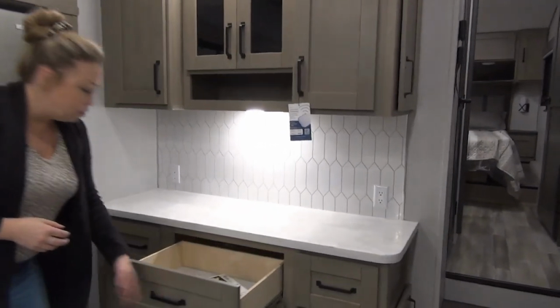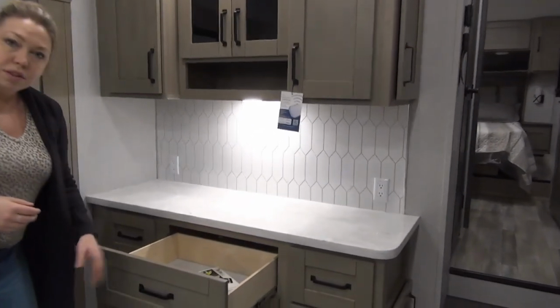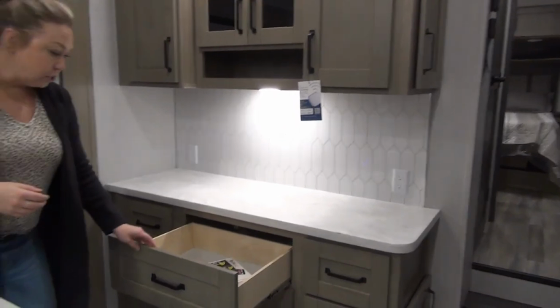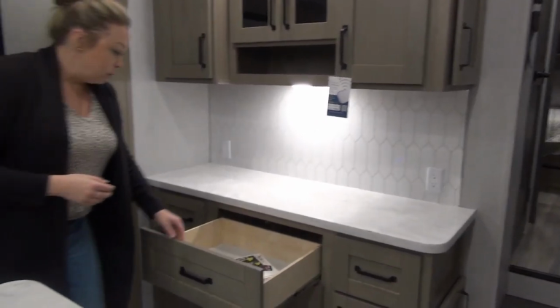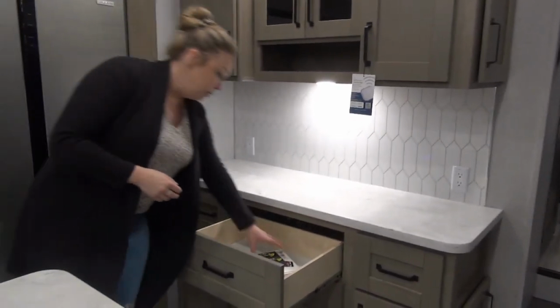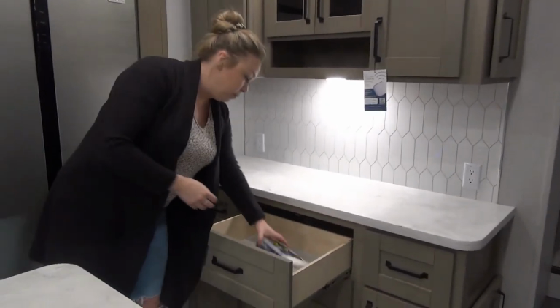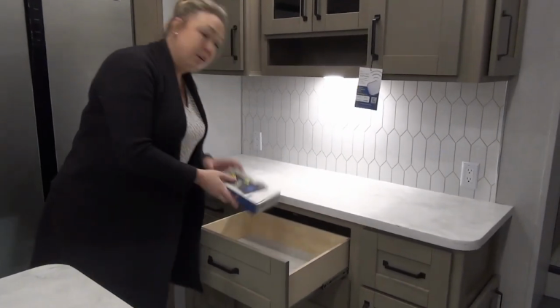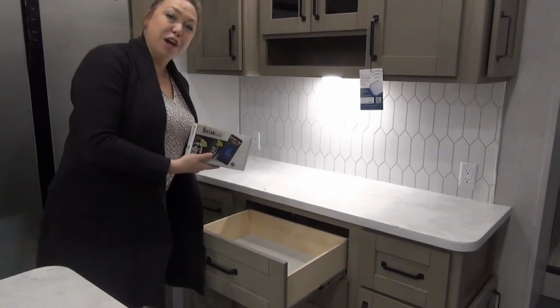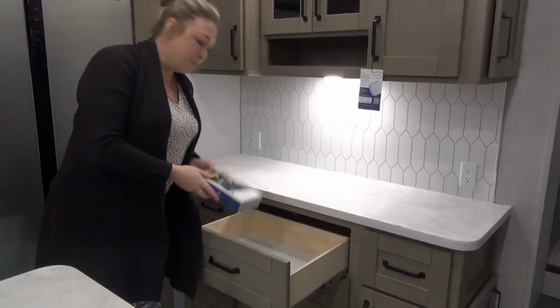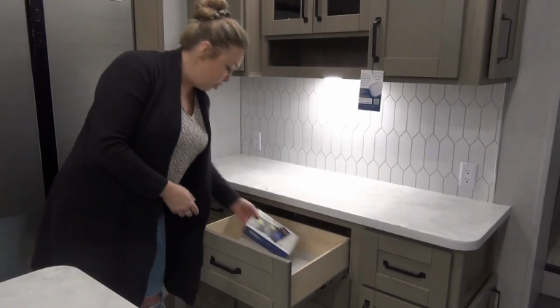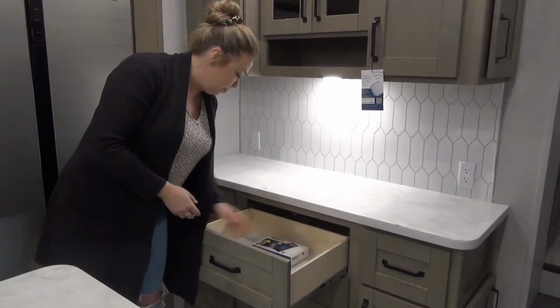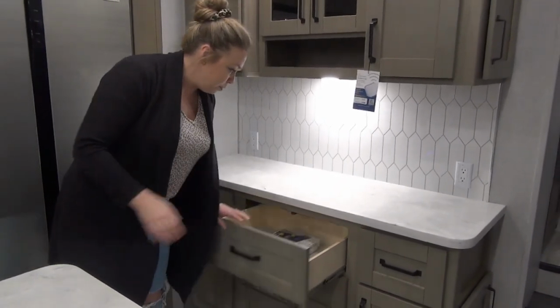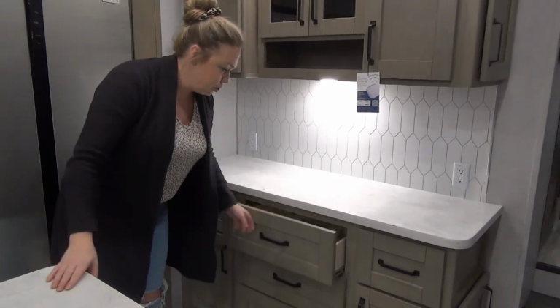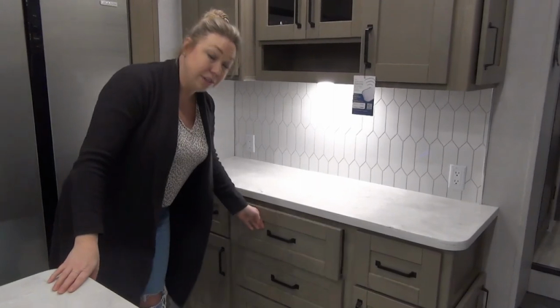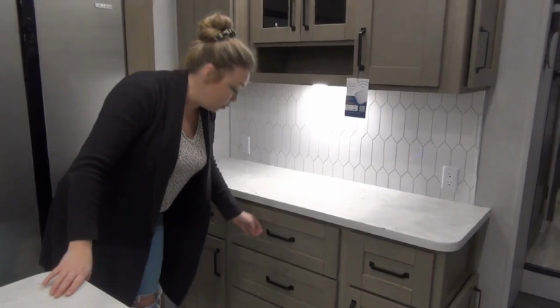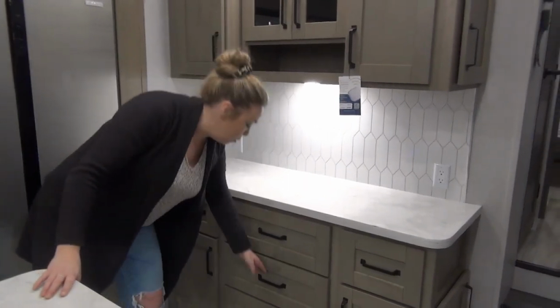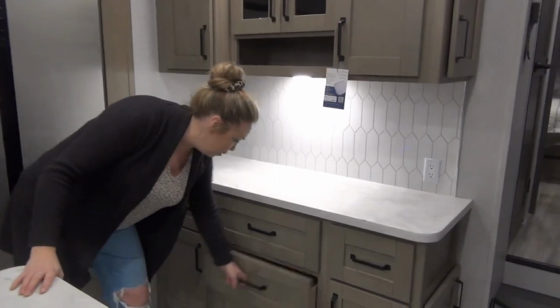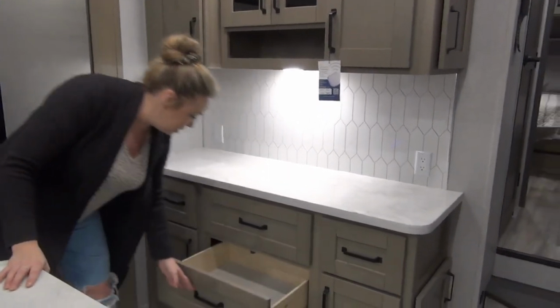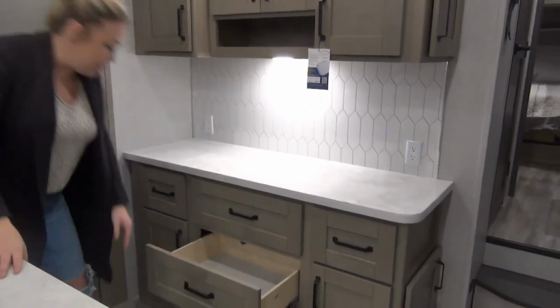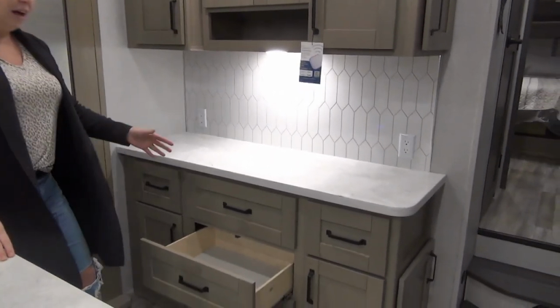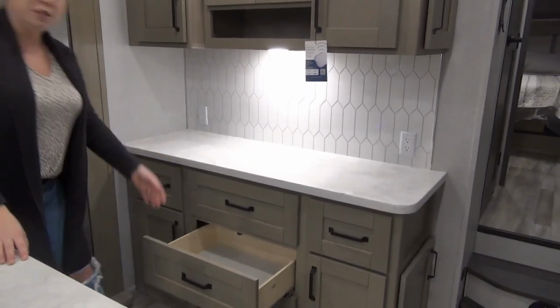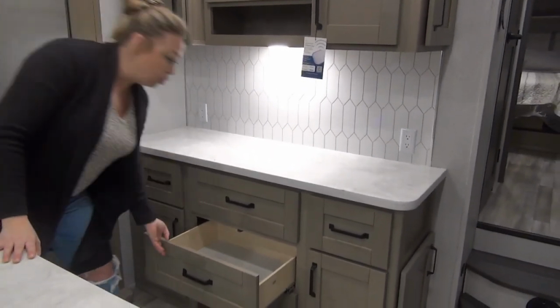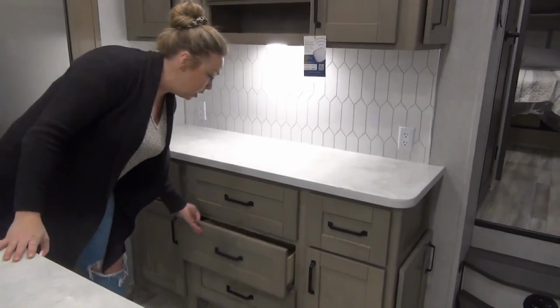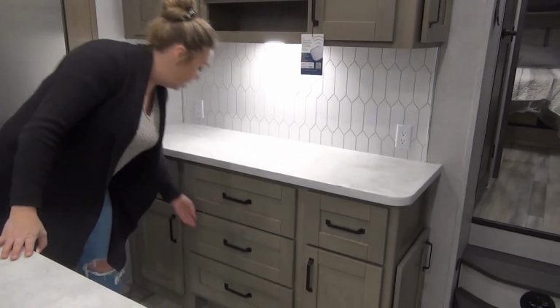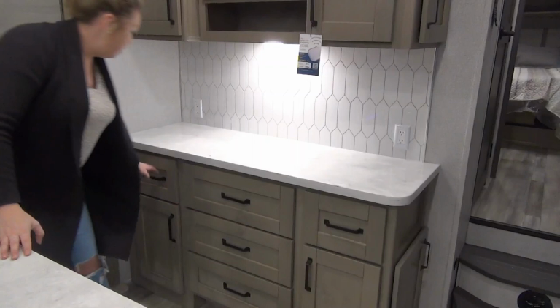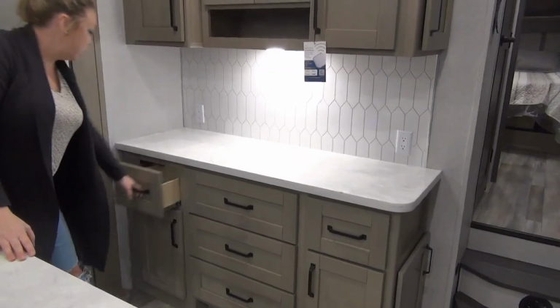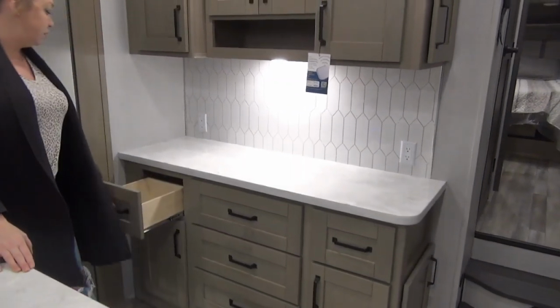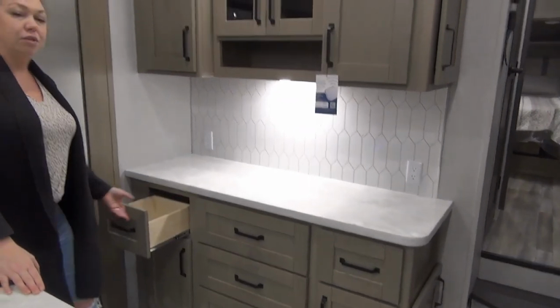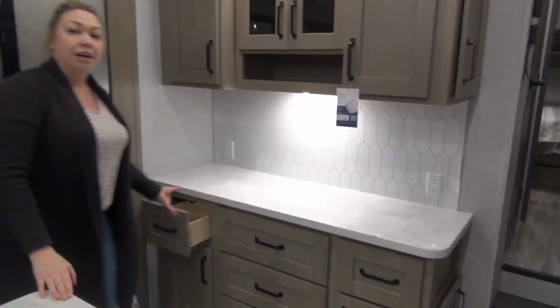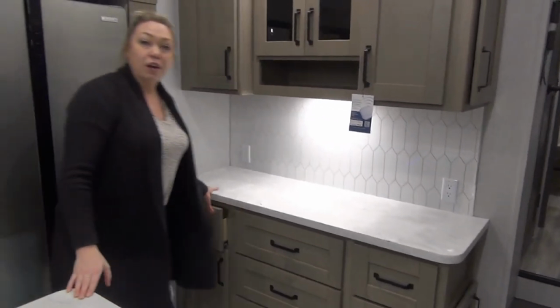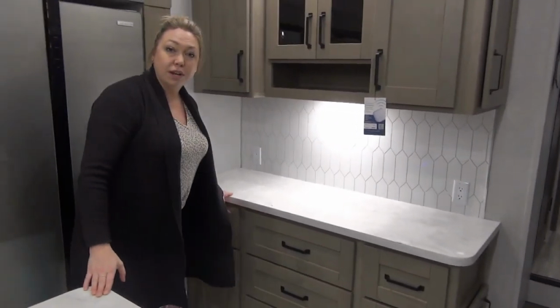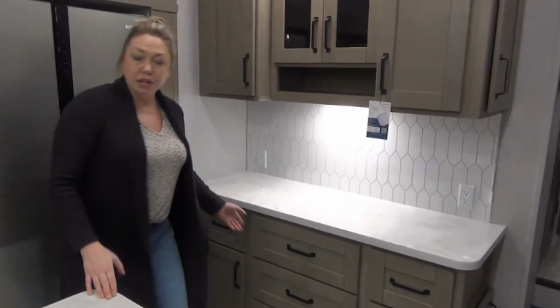Tons of drawers in the Reflection as well. It also comes with a tire pressure monitor — they usually leave it in the freezer but it ended up in the drawer this time. Nice big drawers here and drawers on the side as well. You can never get enough drawers in a camper kitchen.